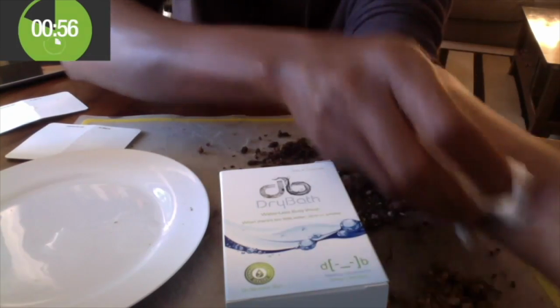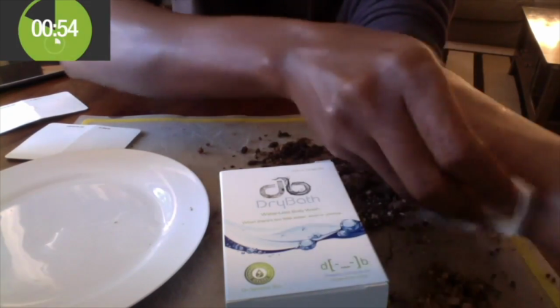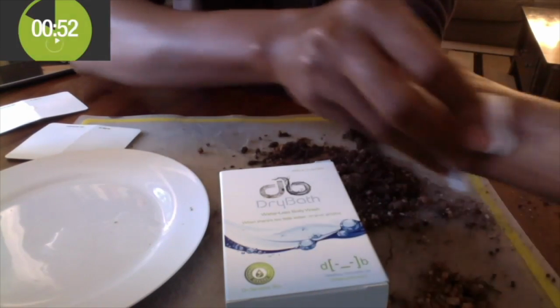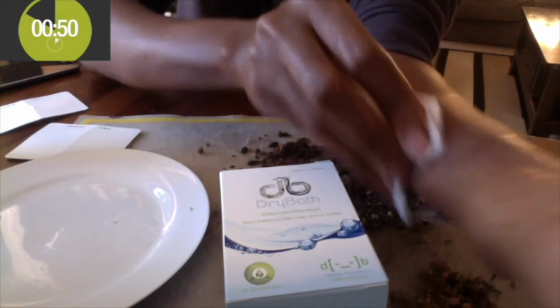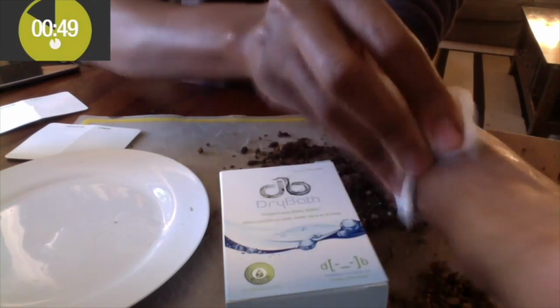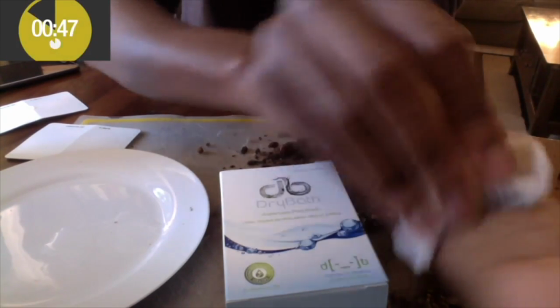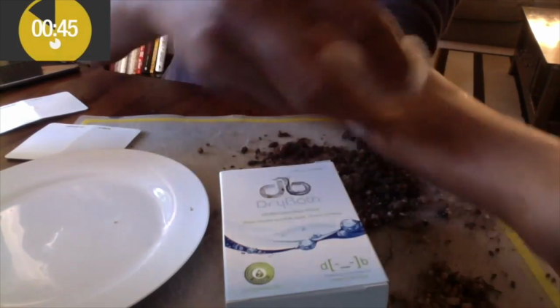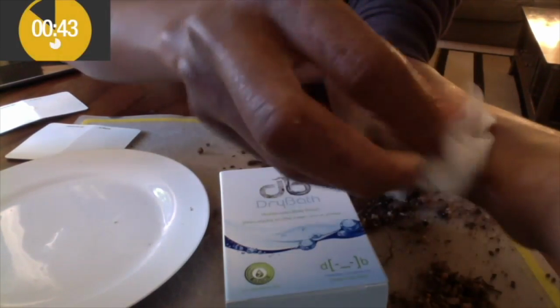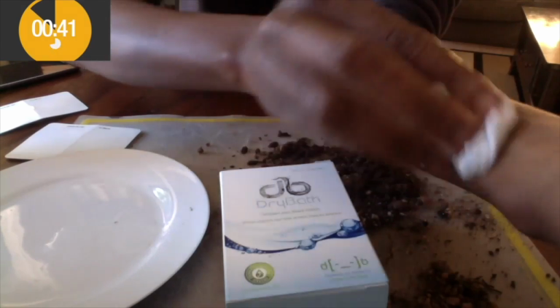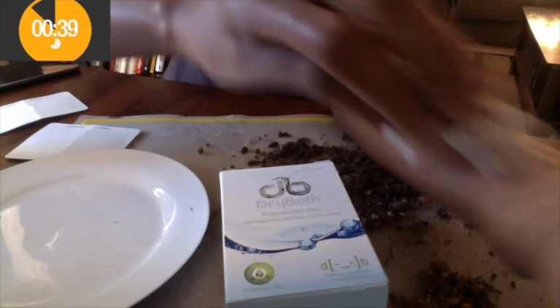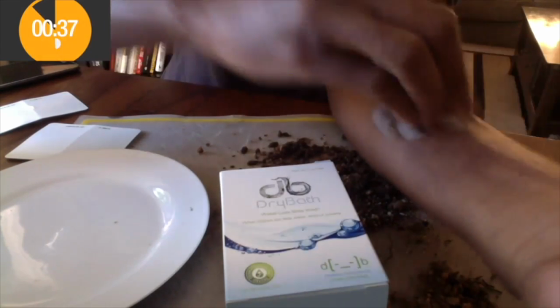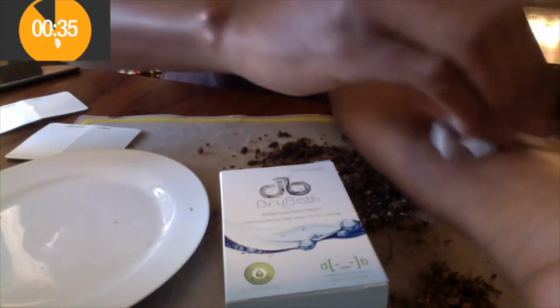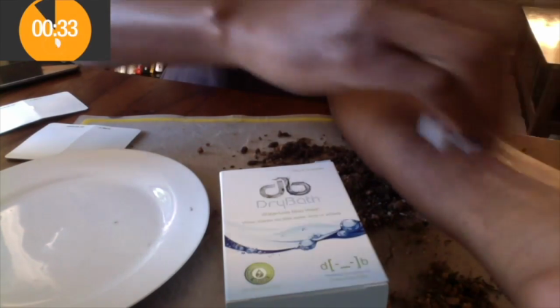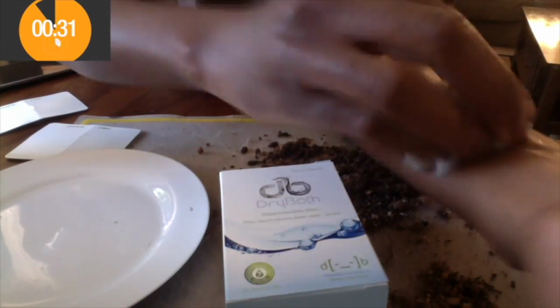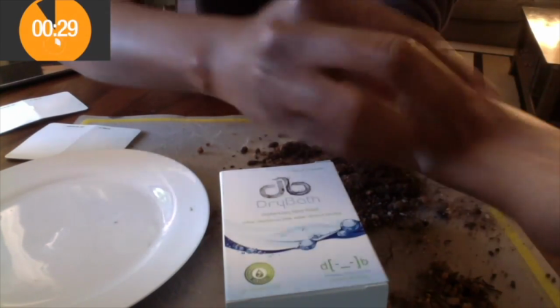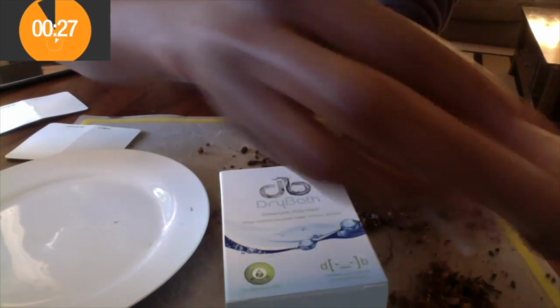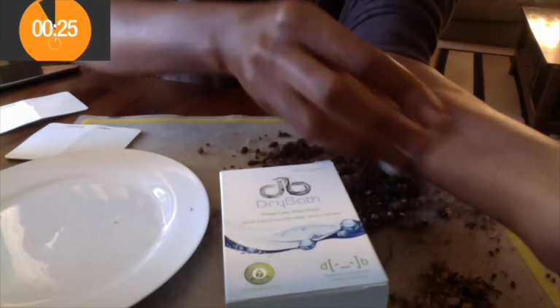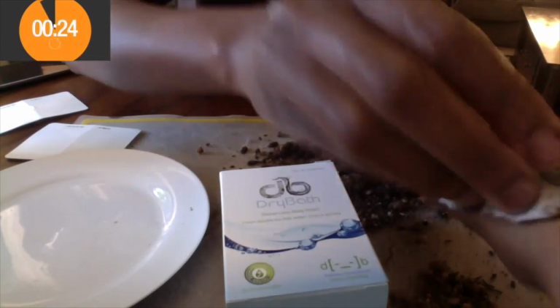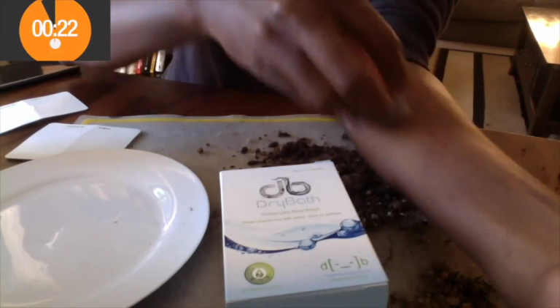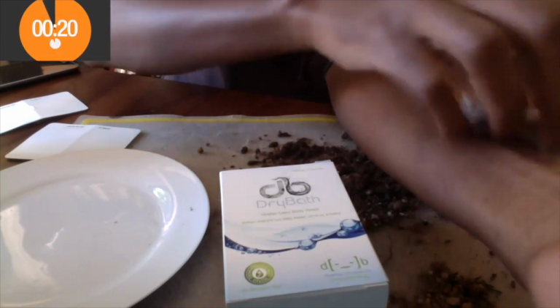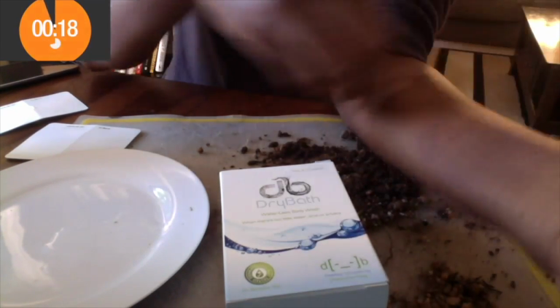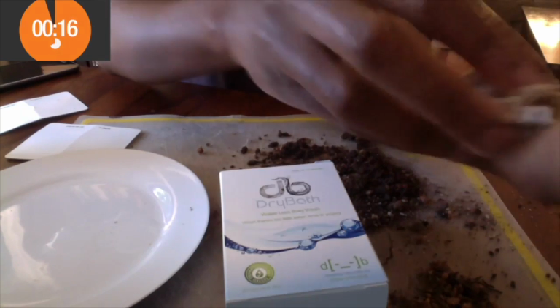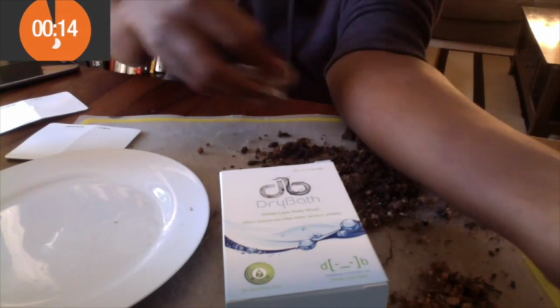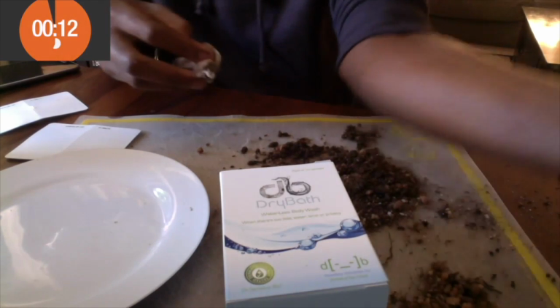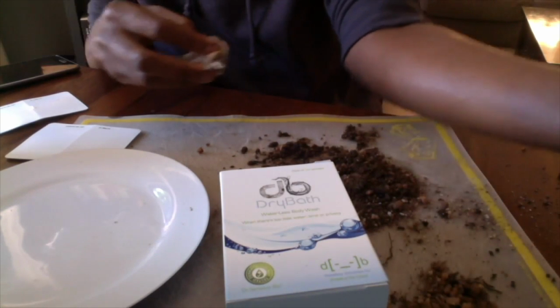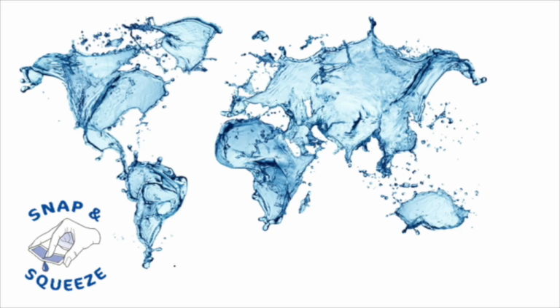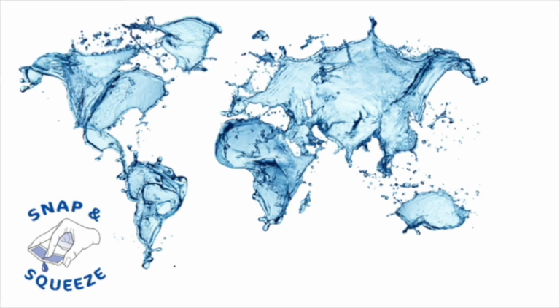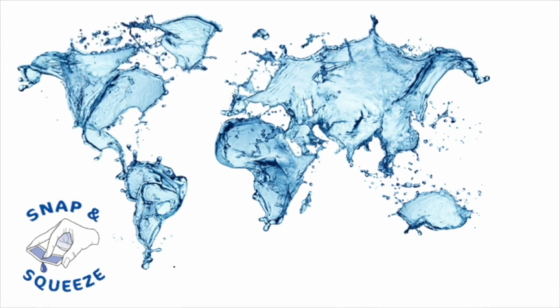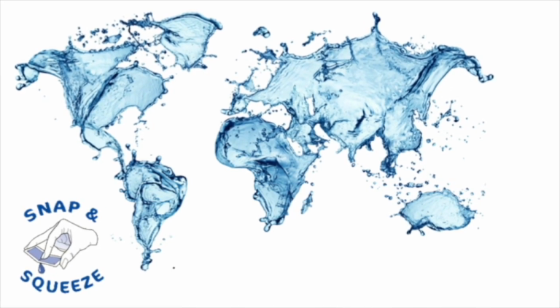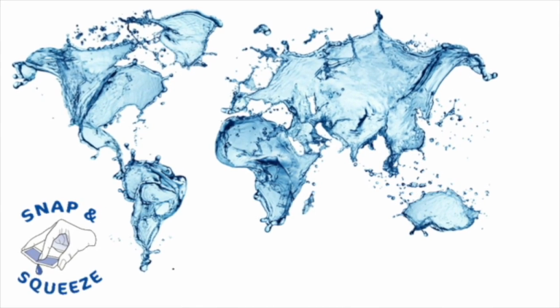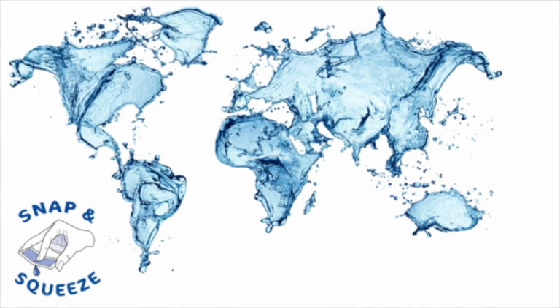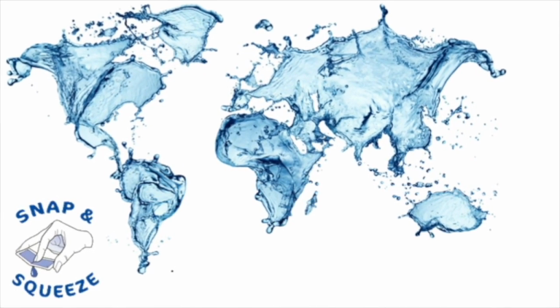So next time you find yourself with no time, privacy or water, then make sure you've got some dry bath with you. You'll be able to remove full body odor anytime with just one little sachet, regardless of whether you're rich or poor.